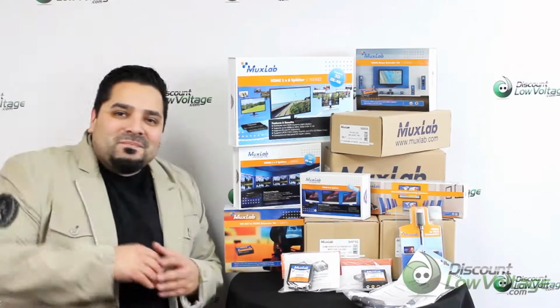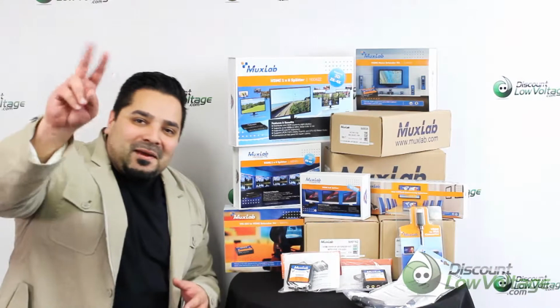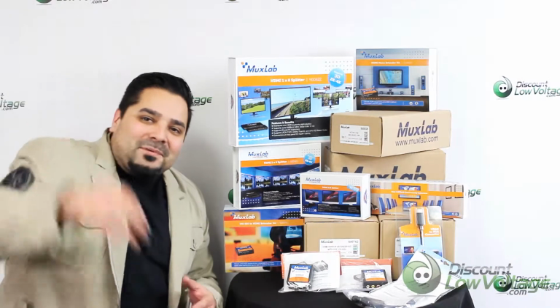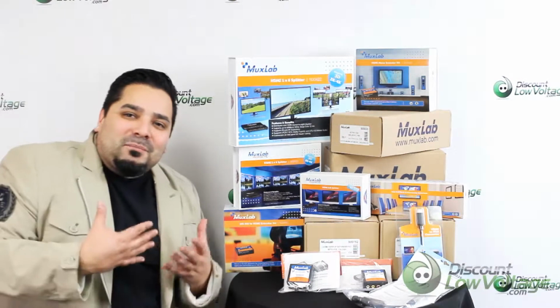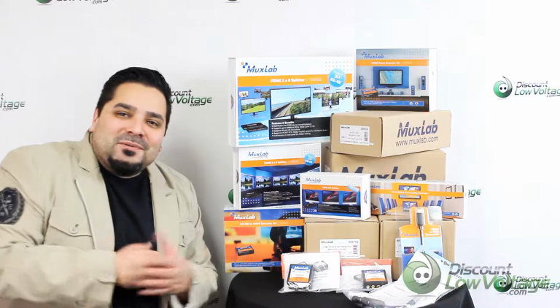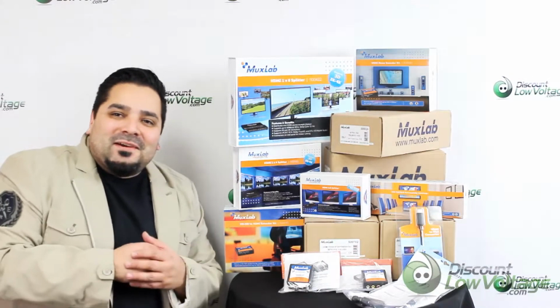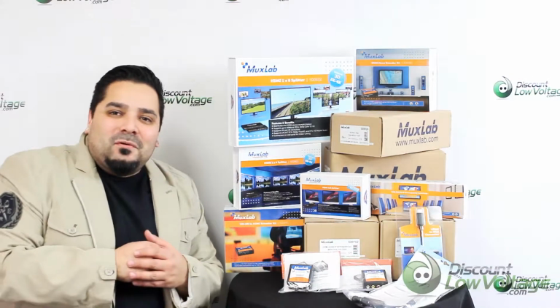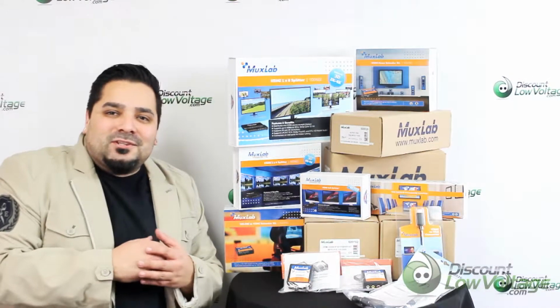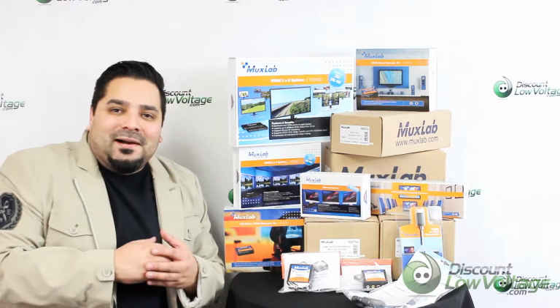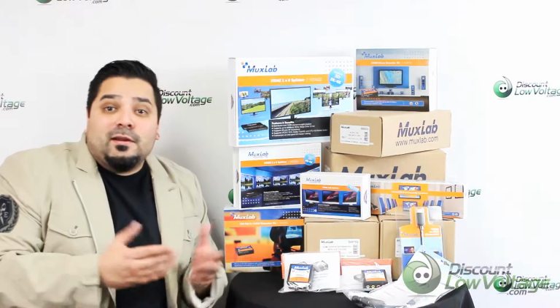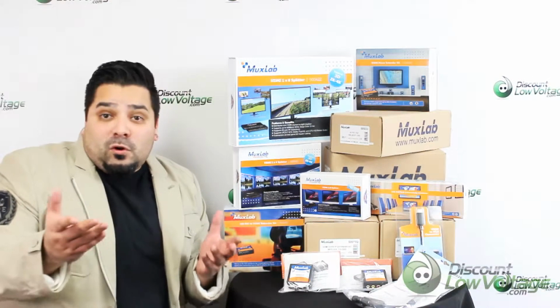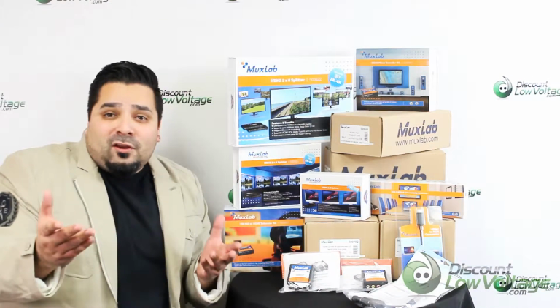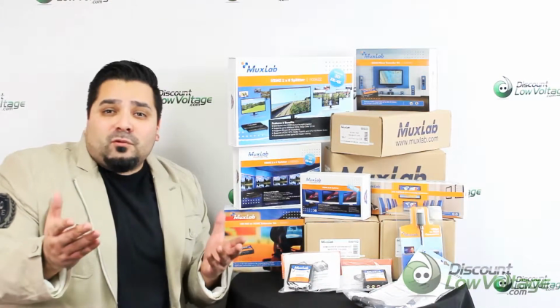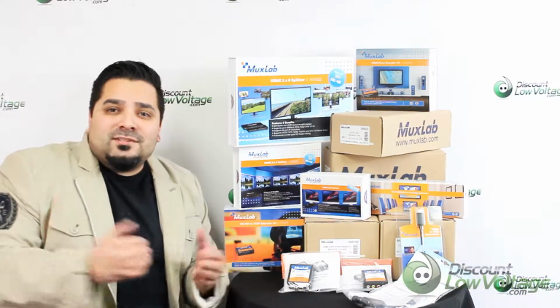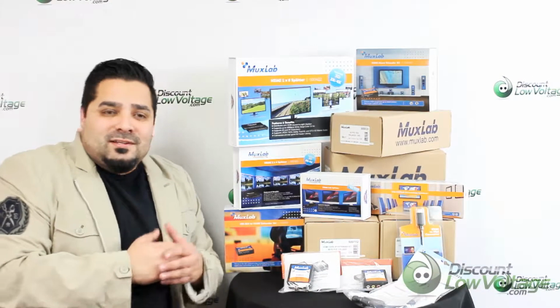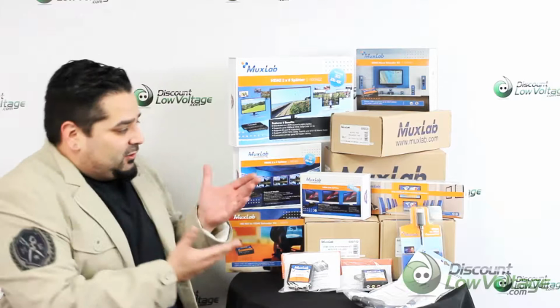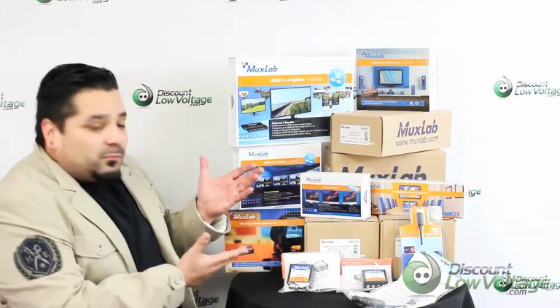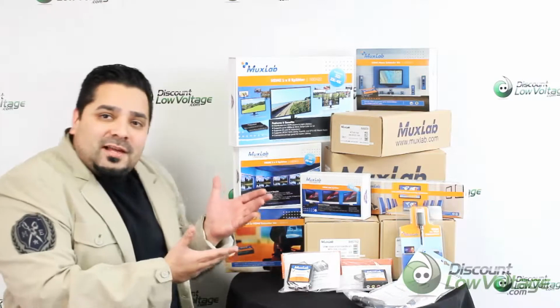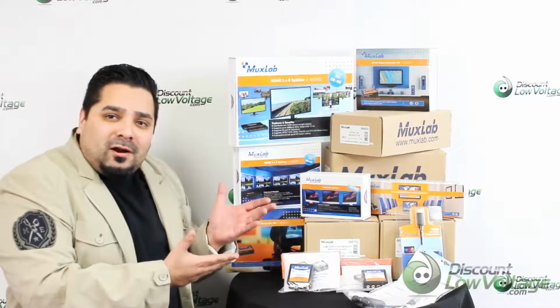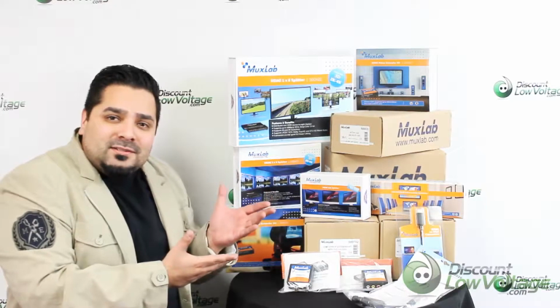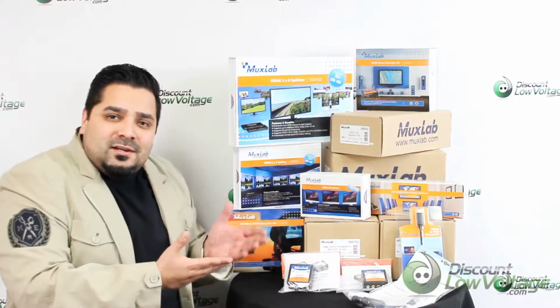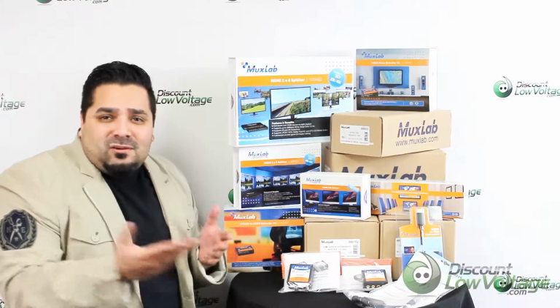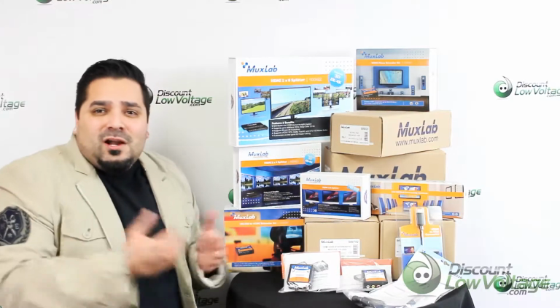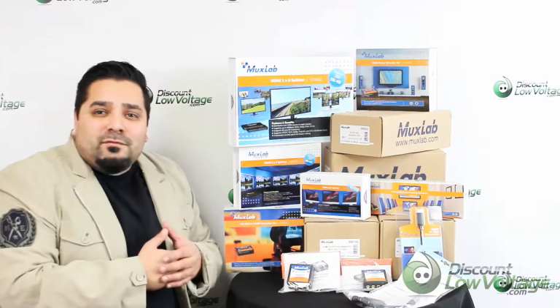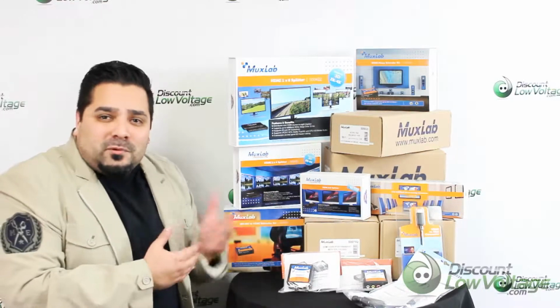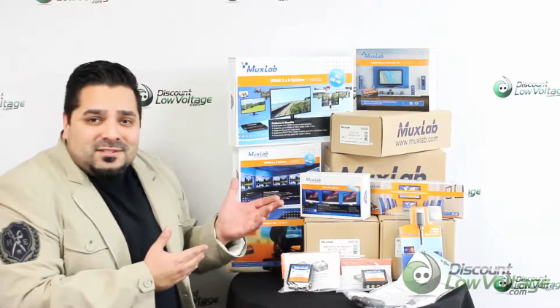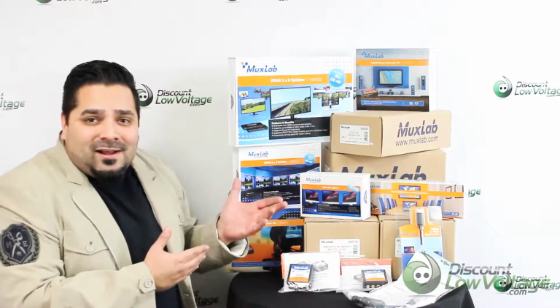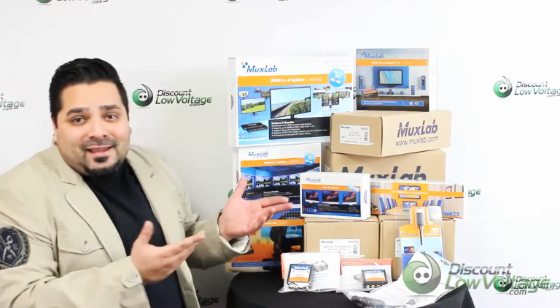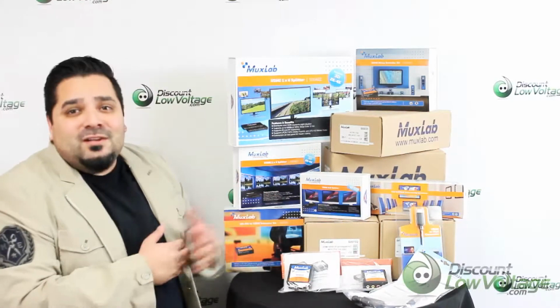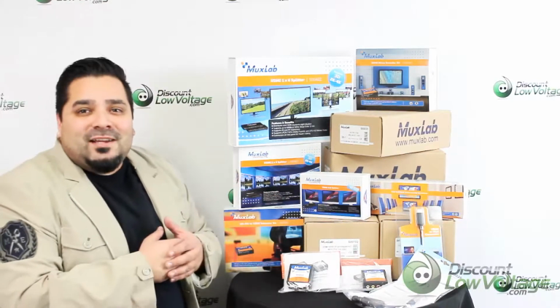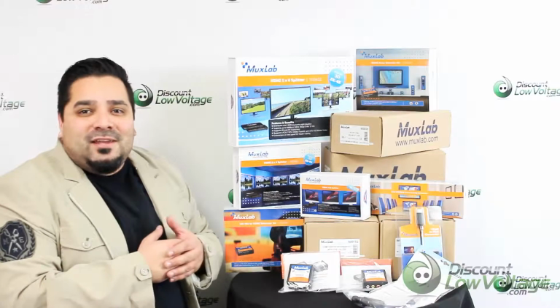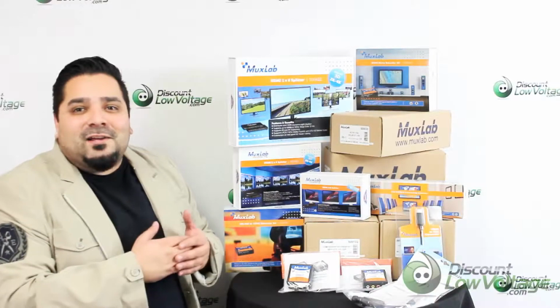Hey, what's up guys? I'm Mercy with DiscountLowVoltage.com, and we're an authorized dealer for MUX Lab products. We've got quite a few of their products in stock, and let's check out today's item.